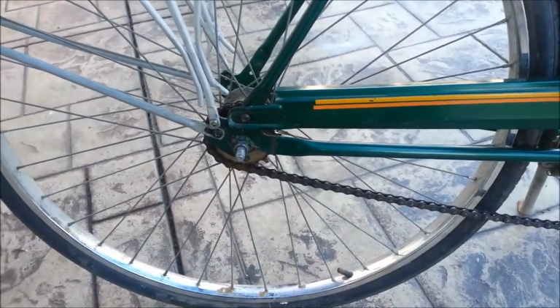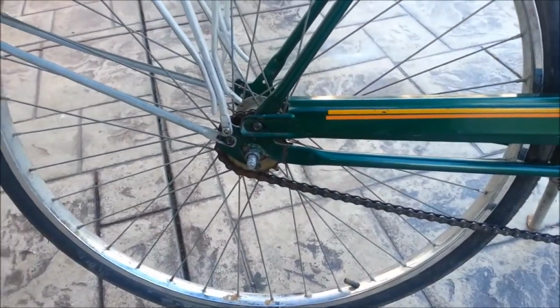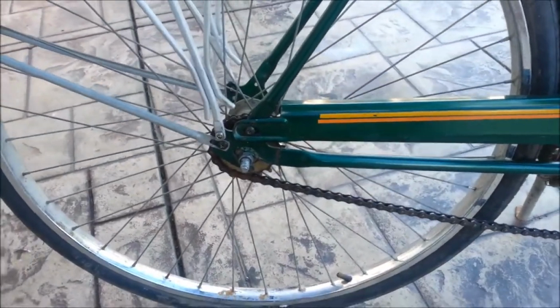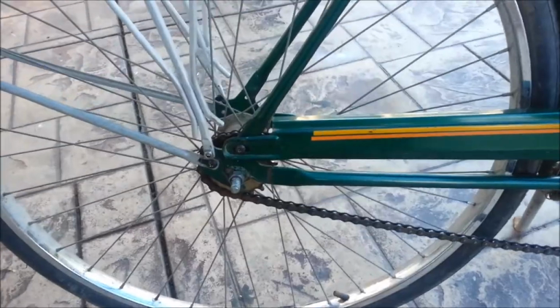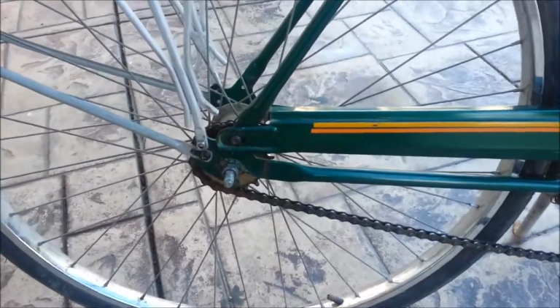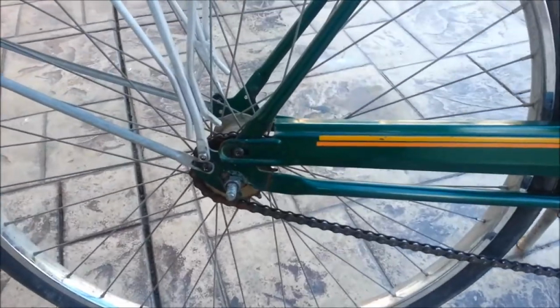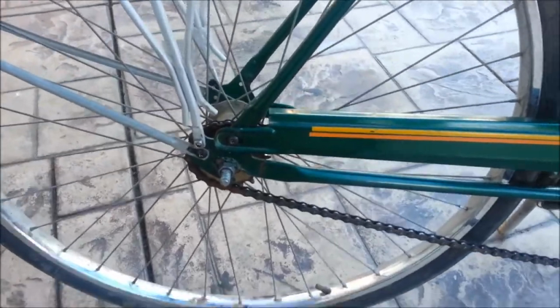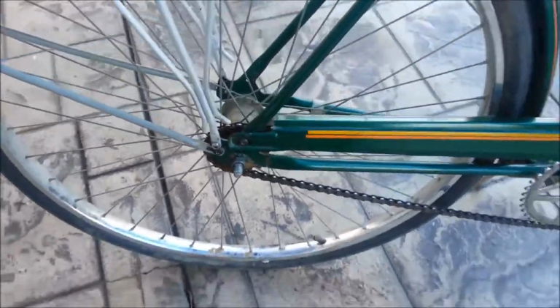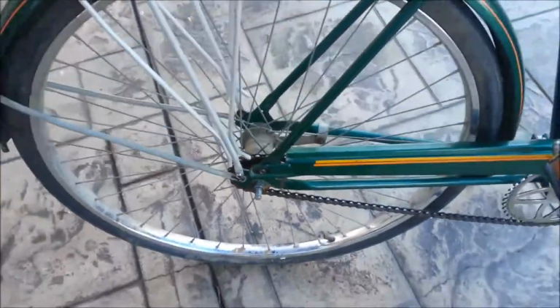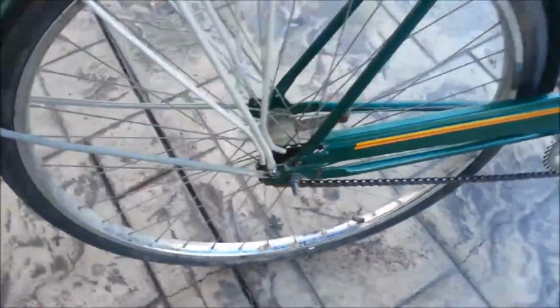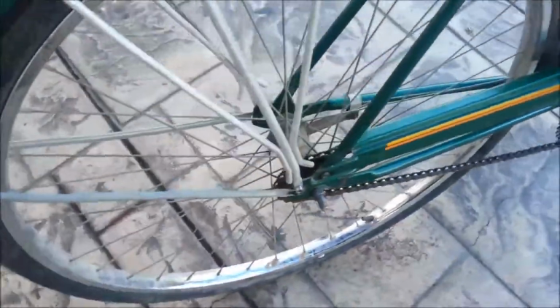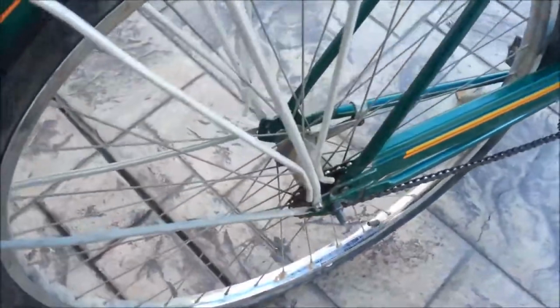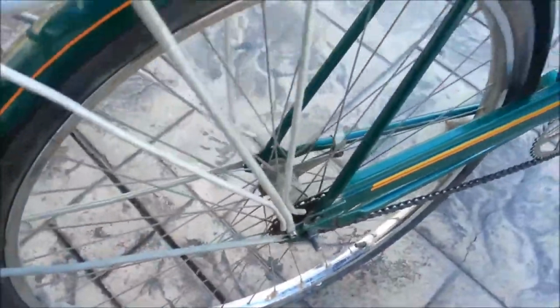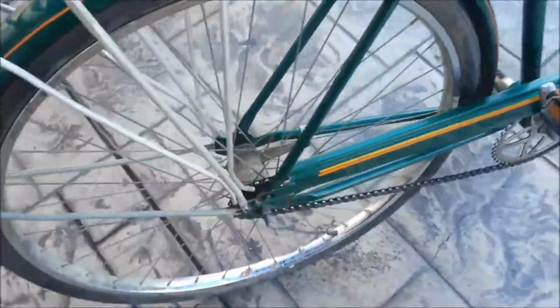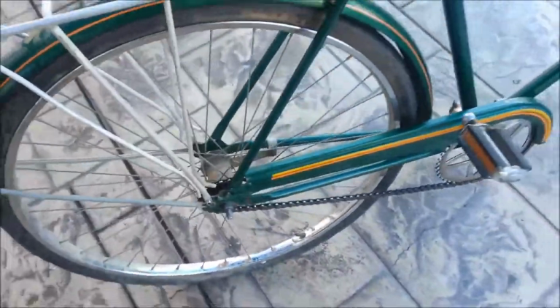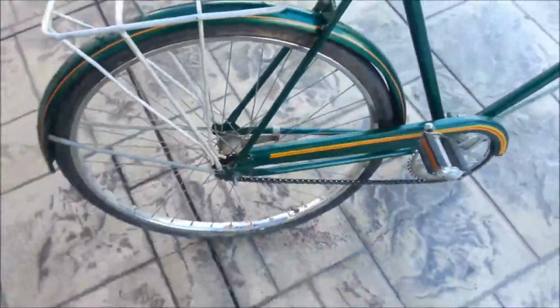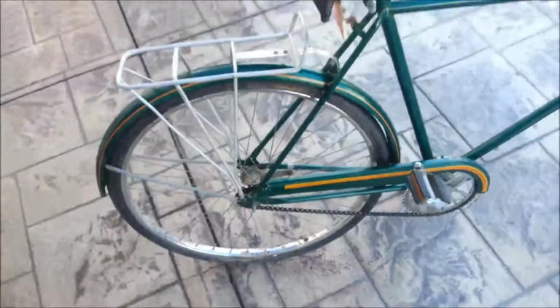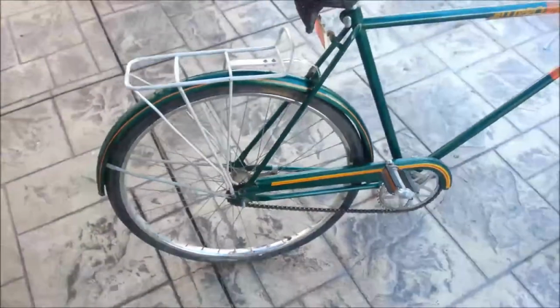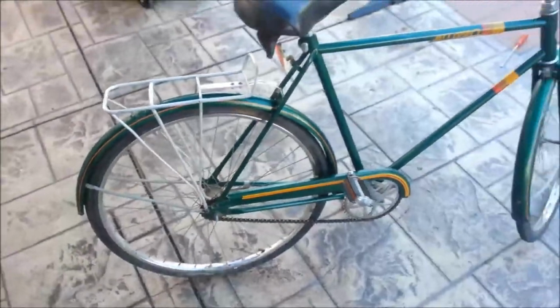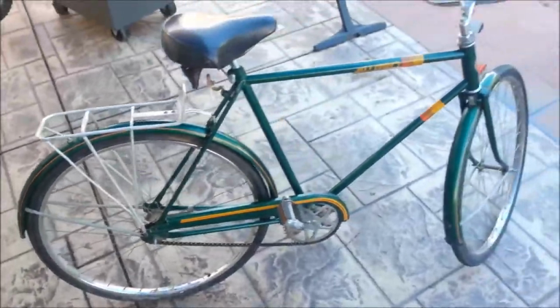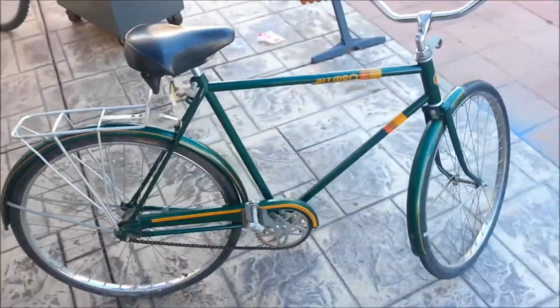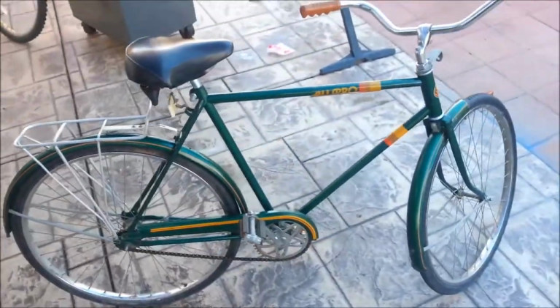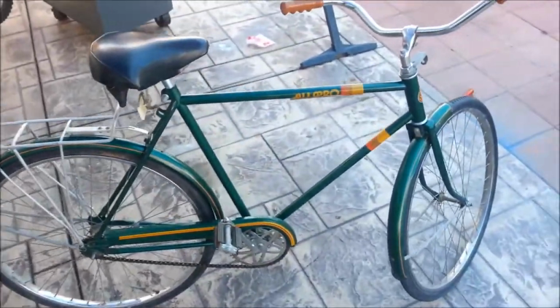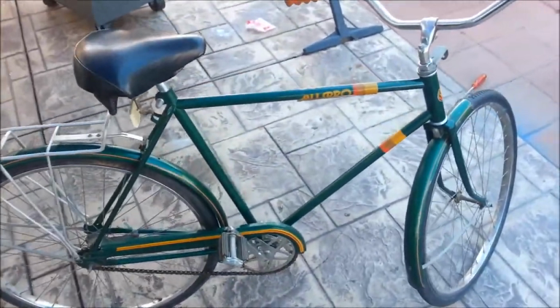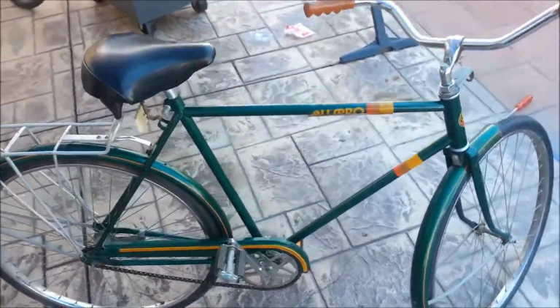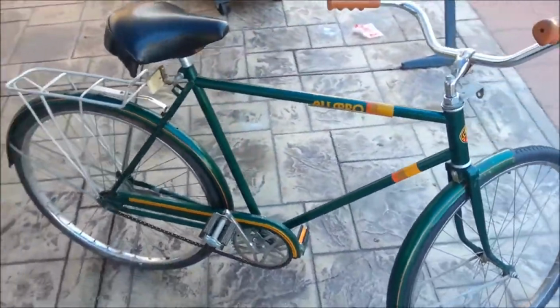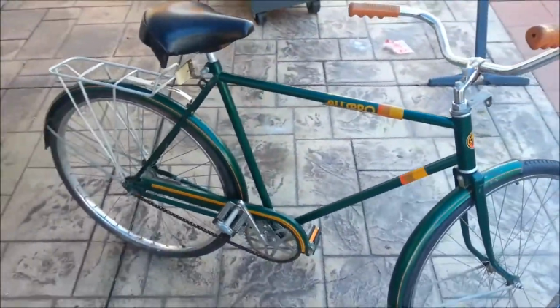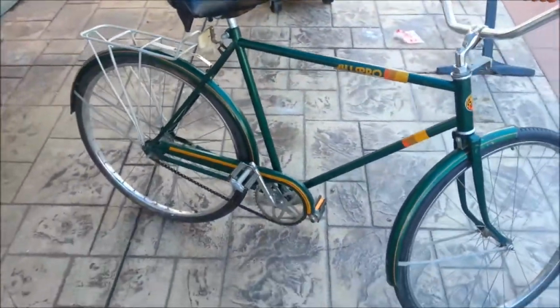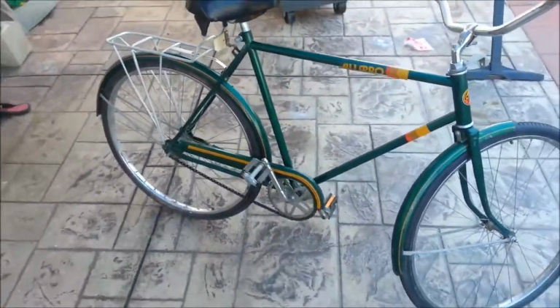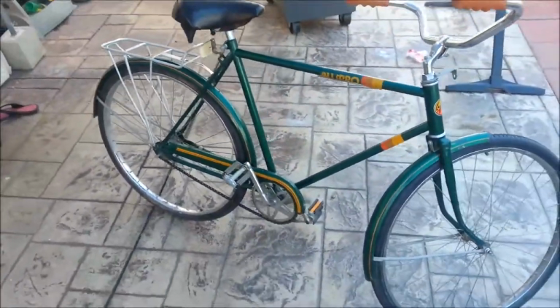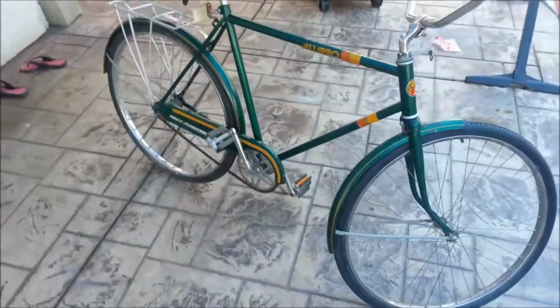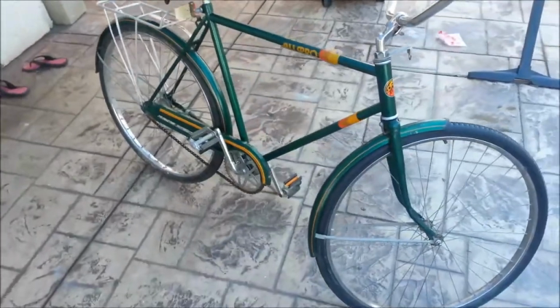I'm kind of disappointed this didn't come with the three-speed Sturmey-Archer. I was thinking about getting one and putting it on here, but as of right now I've put zero money into this and it rides pretty nice, so I don't know if I want to change a thing about it.